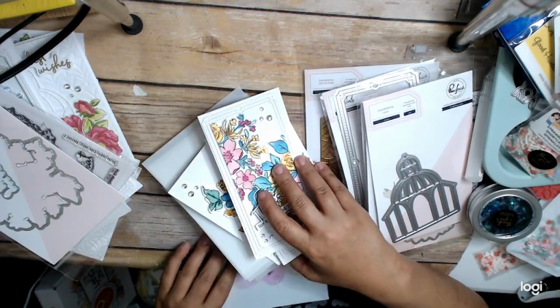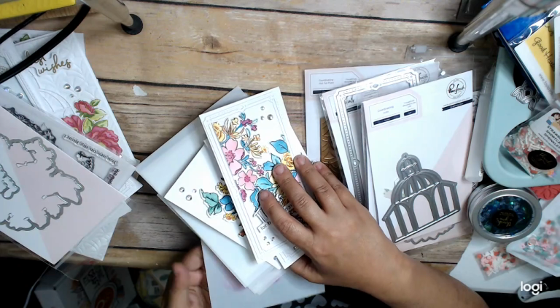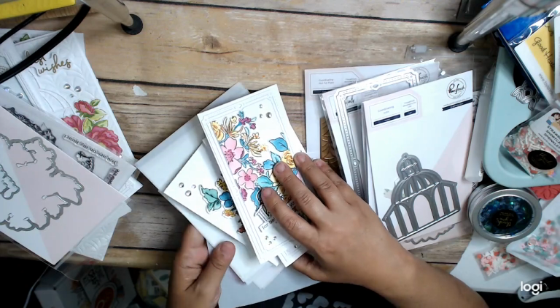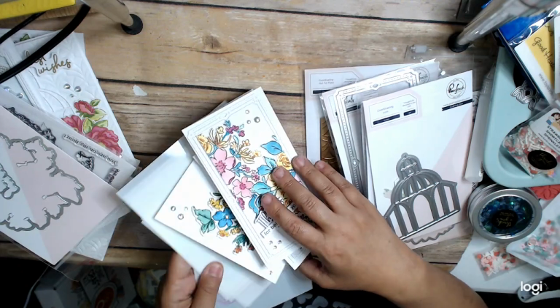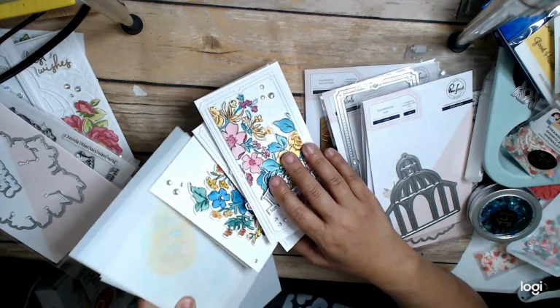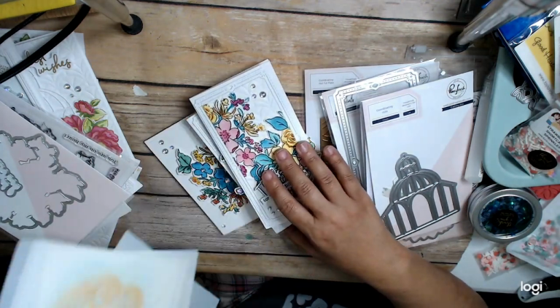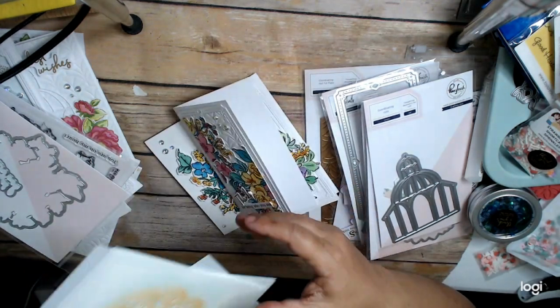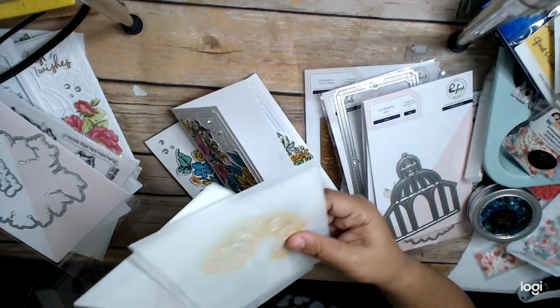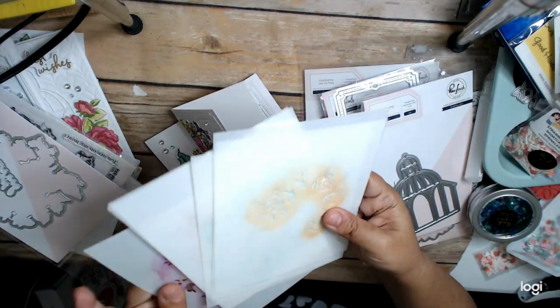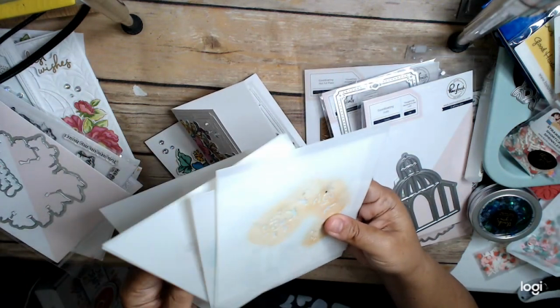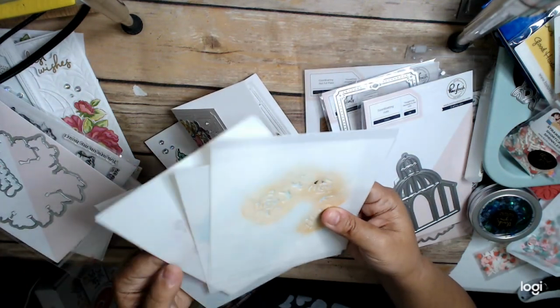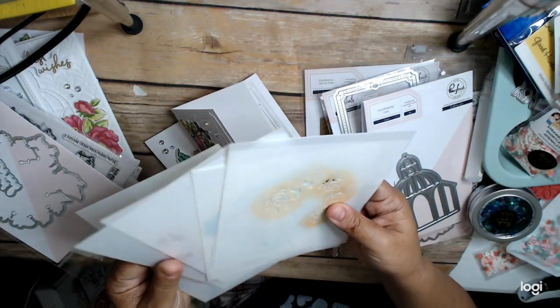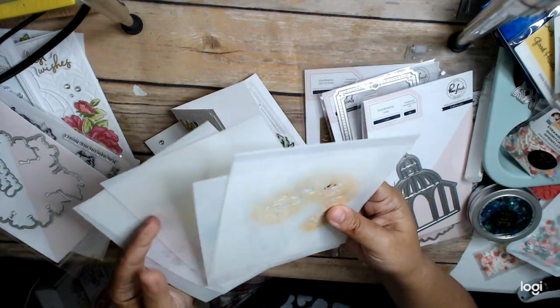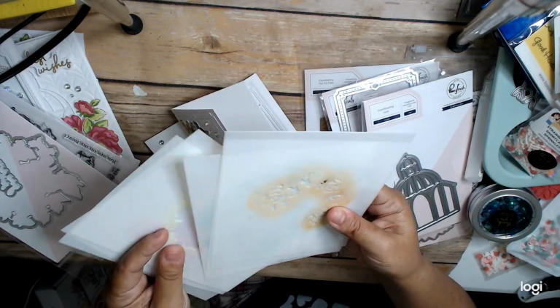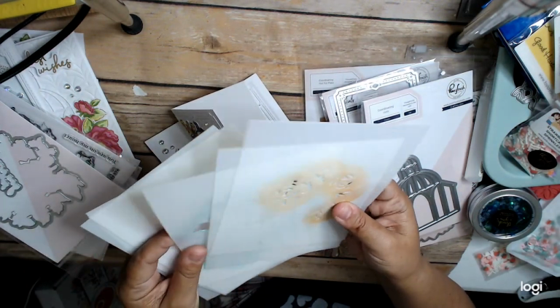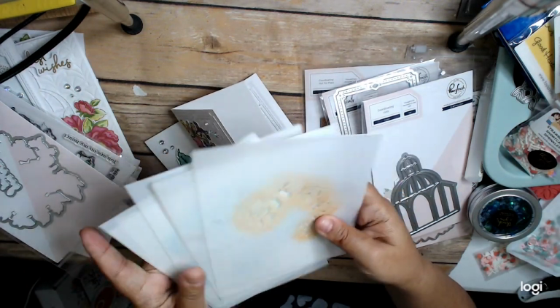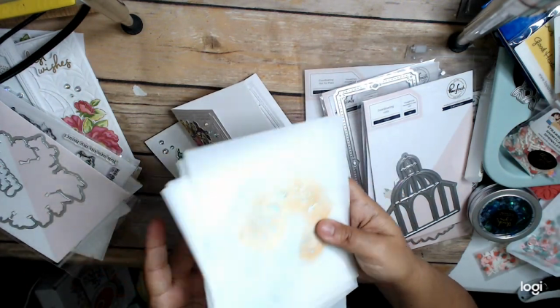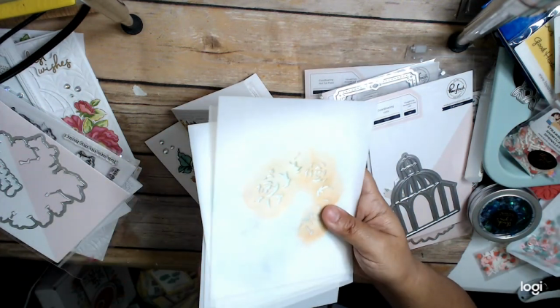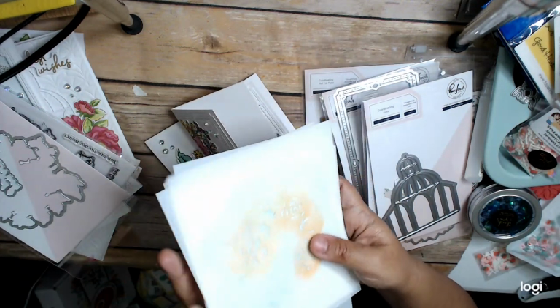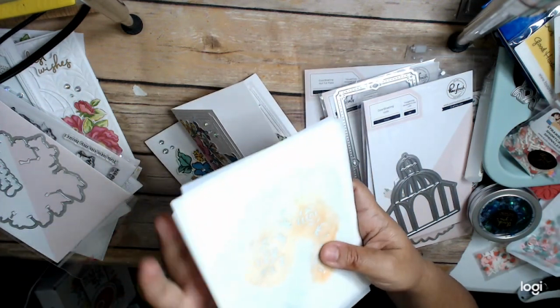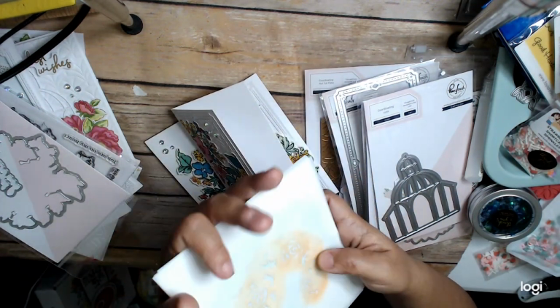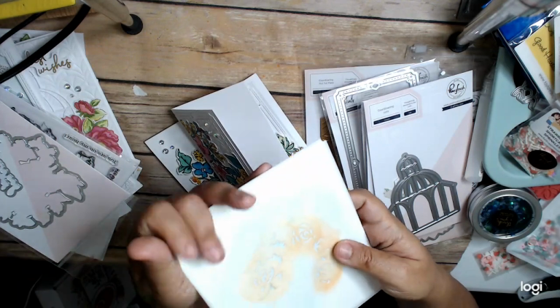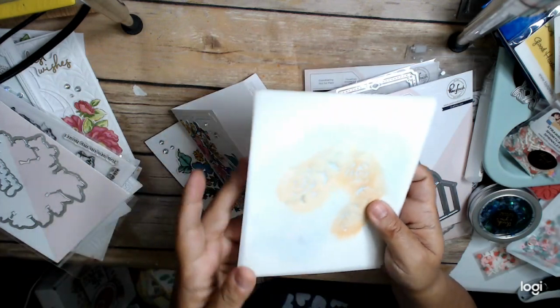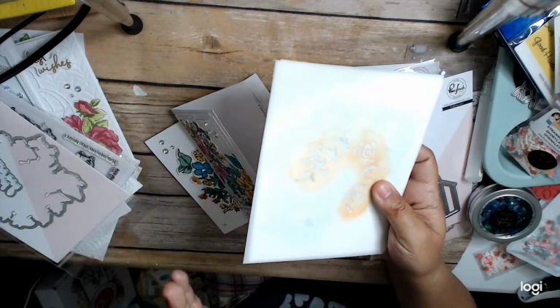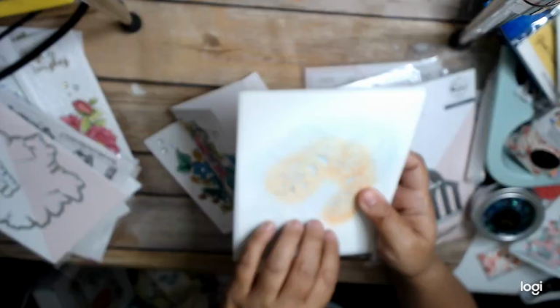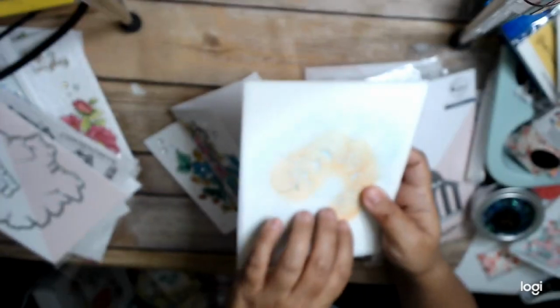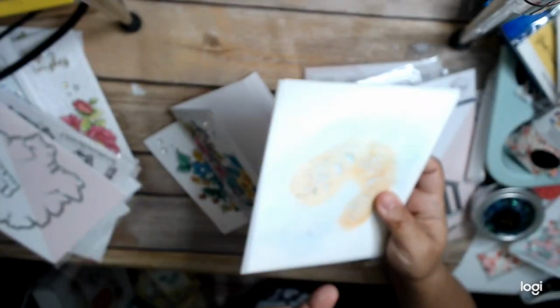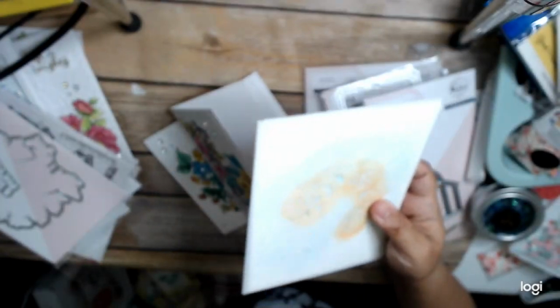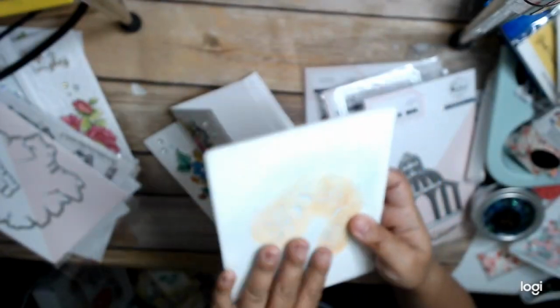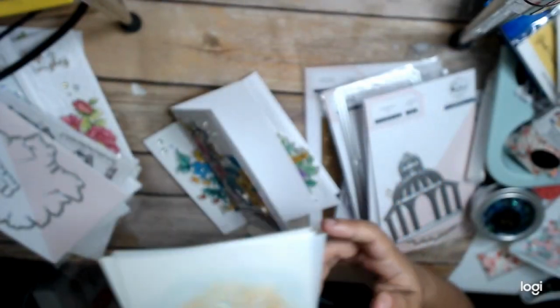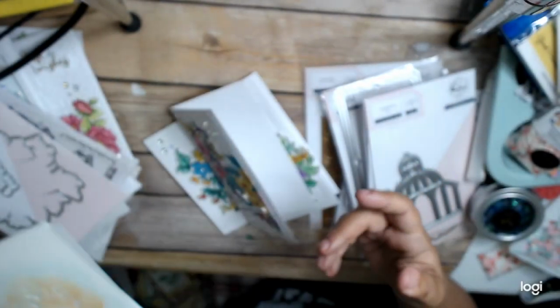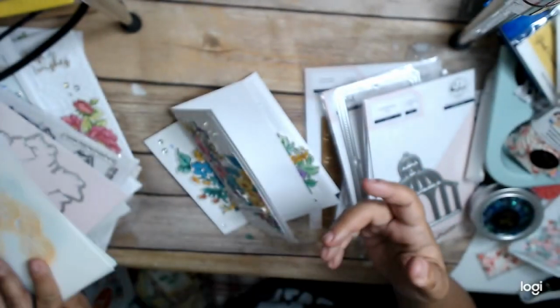And then it came with a whole slew of stencils — this was like a big stenciling kit. Two, three, four, five, six stencils. I didn't clean these stencils yet, that's why they're not in the packaging, because I'm going to clean them before I put them away.